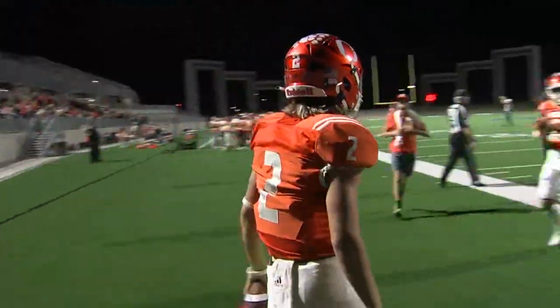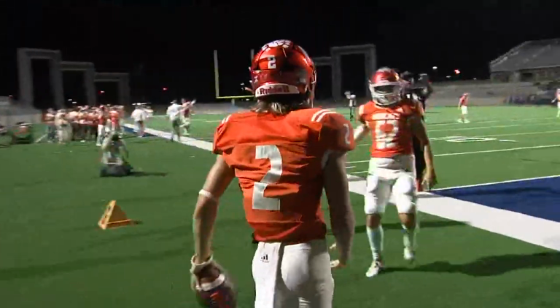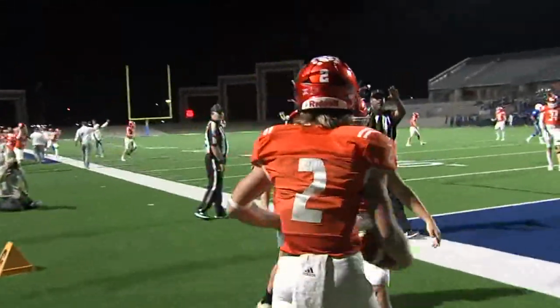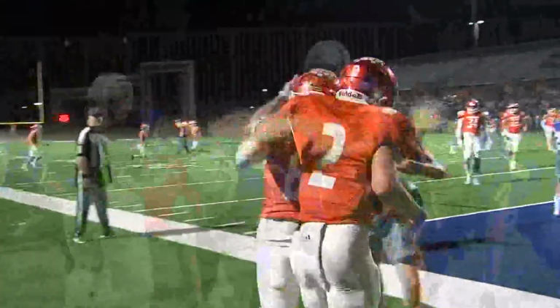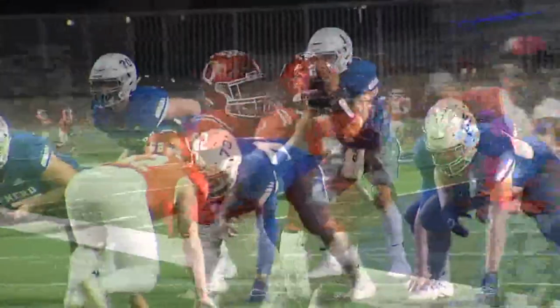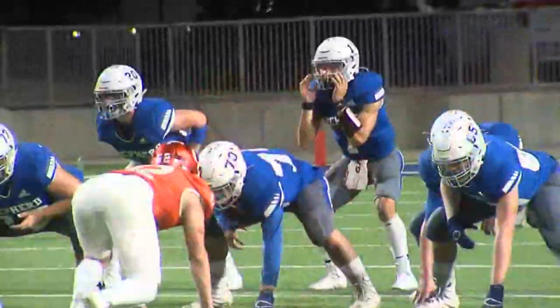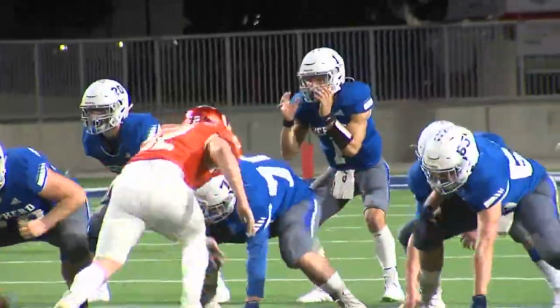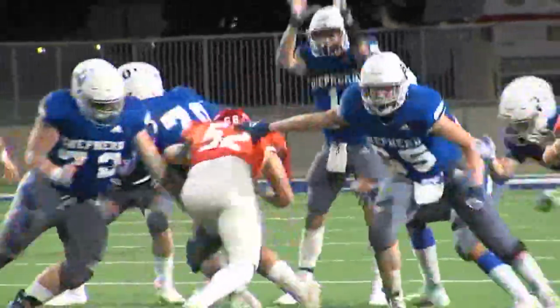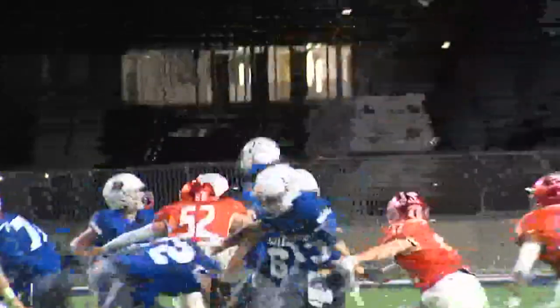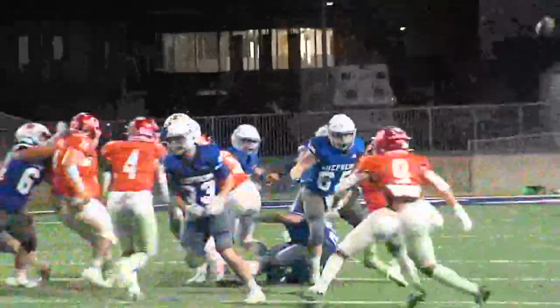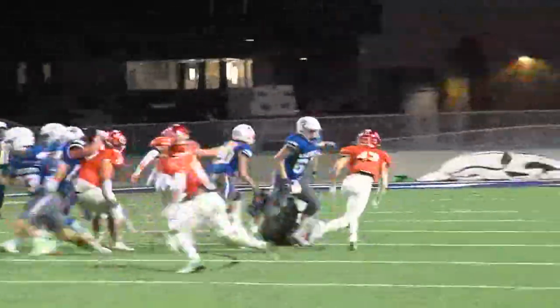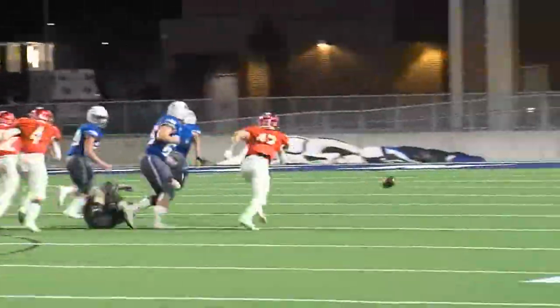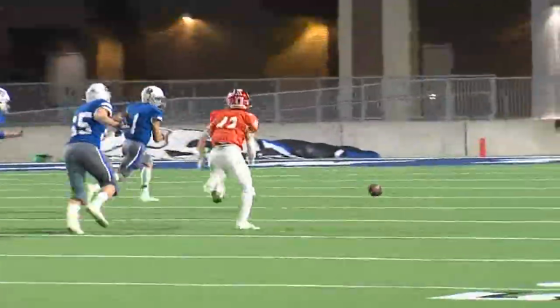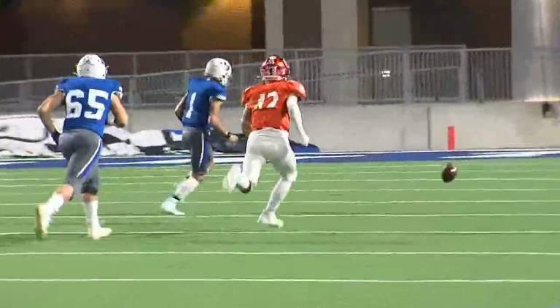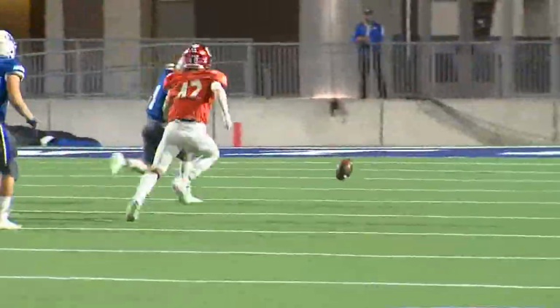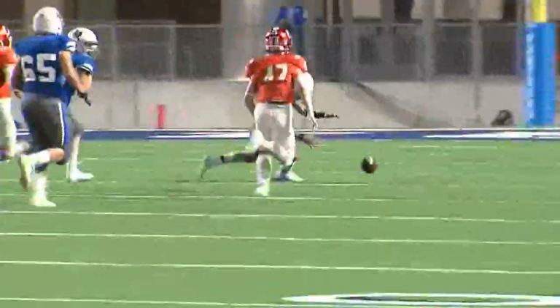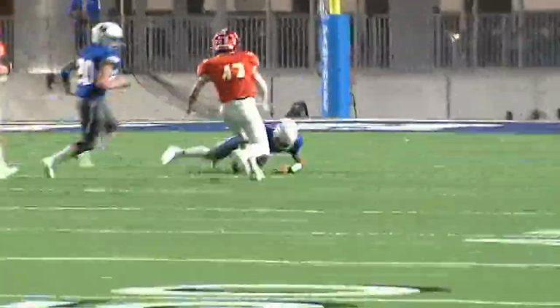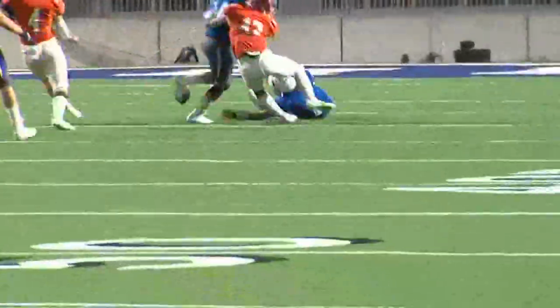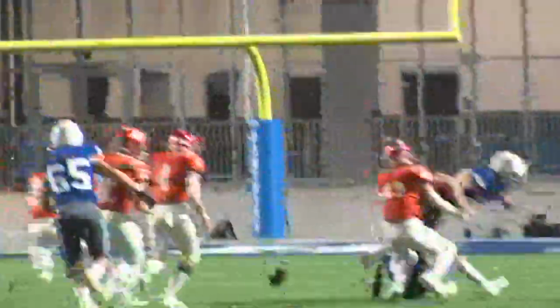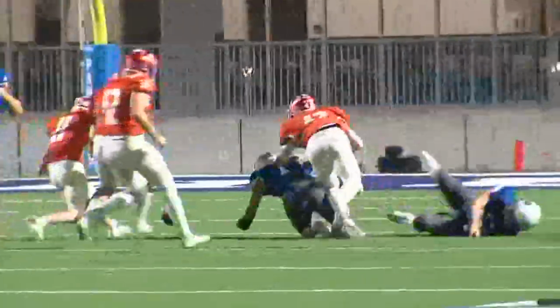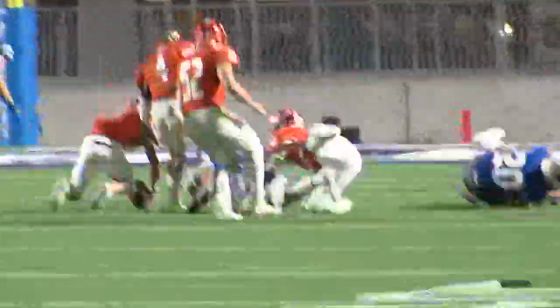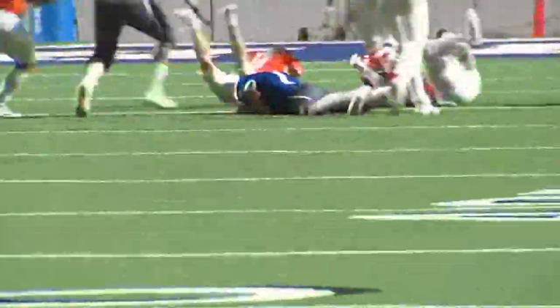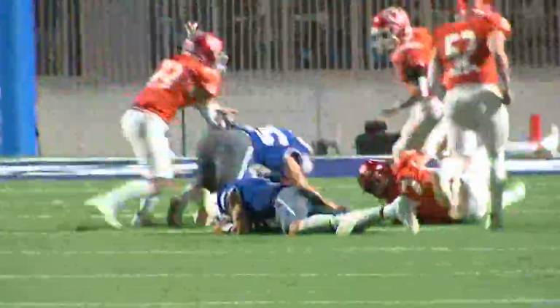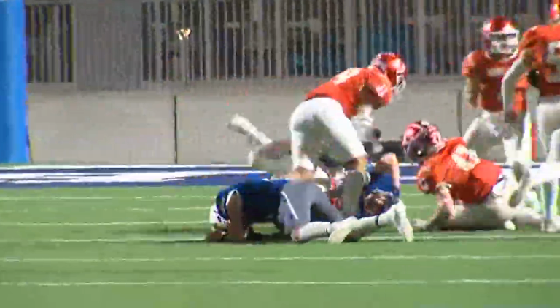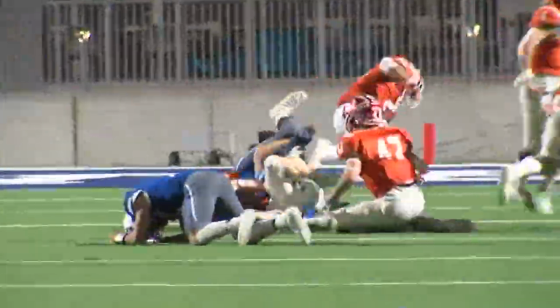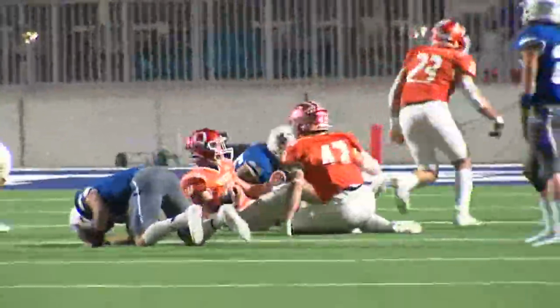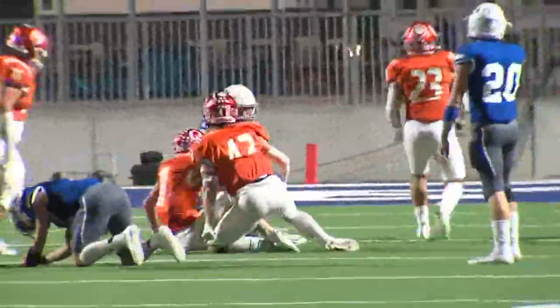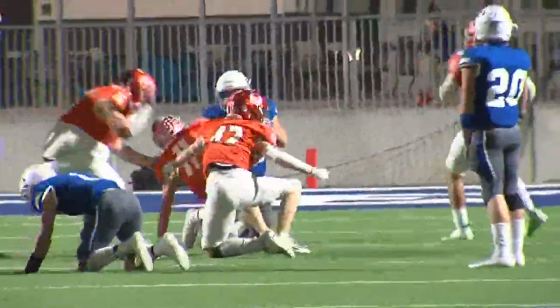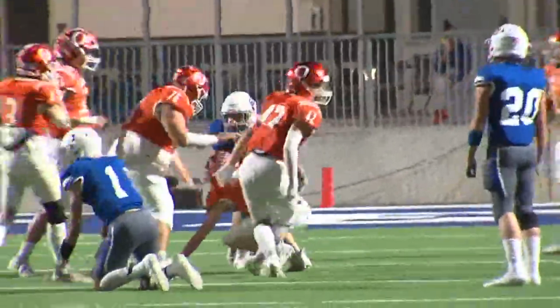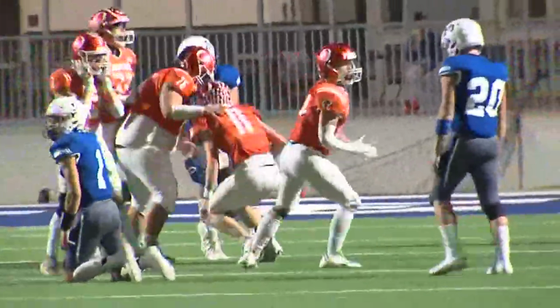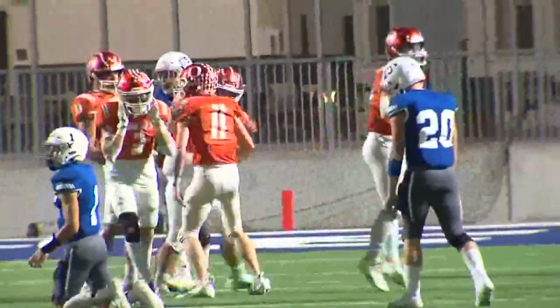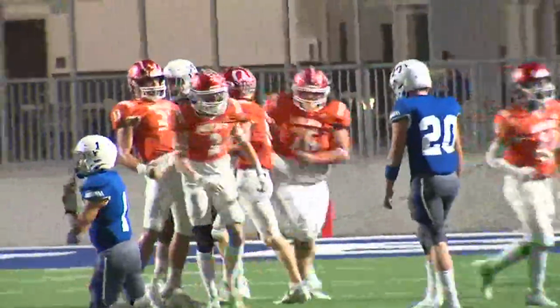The extra point was no good, so with a 6-0 lead, Shepard with the ball now, but not for long. Bad snap, and it's going to be recovered by Leighton Loft. So the Bobcats, they would have a short field.